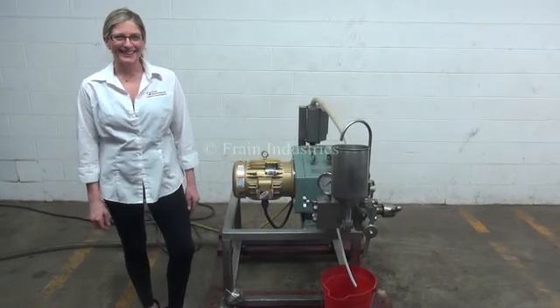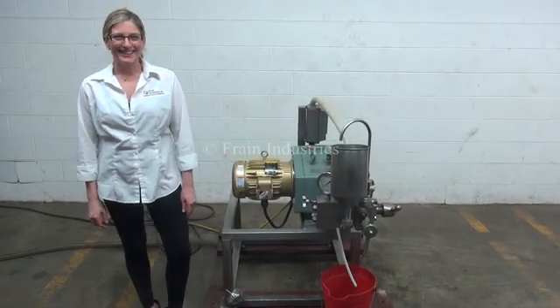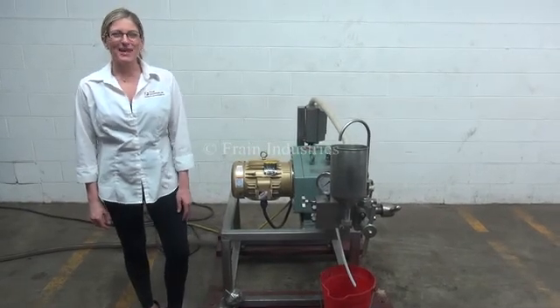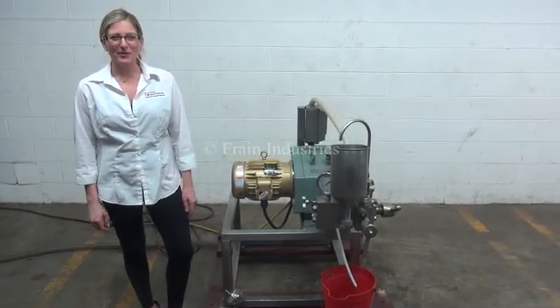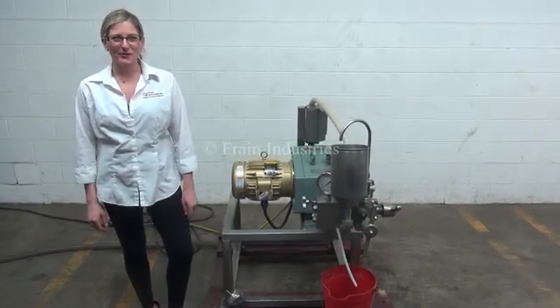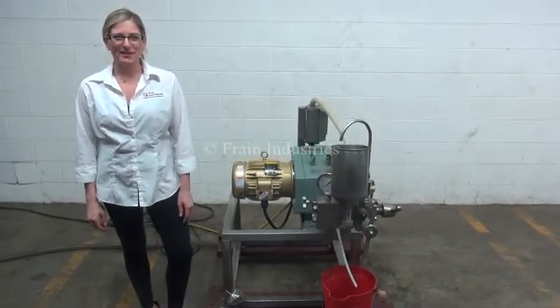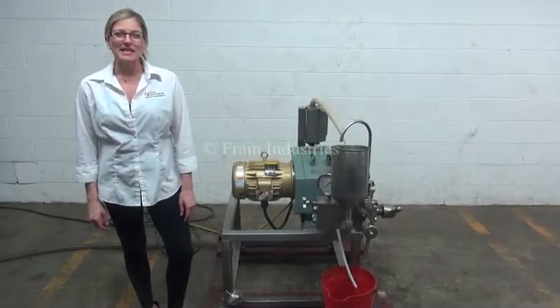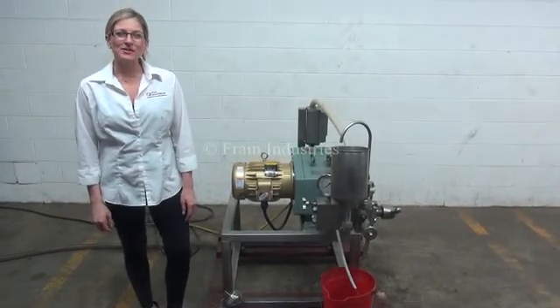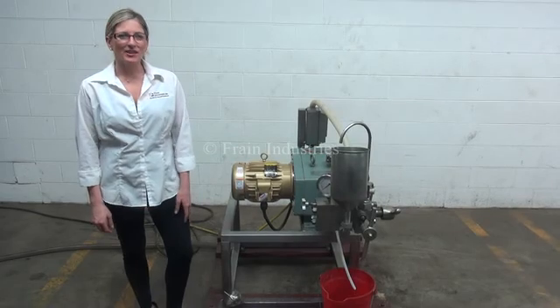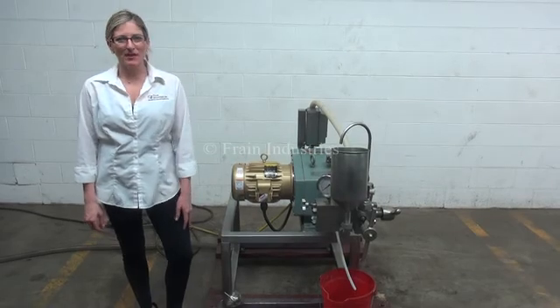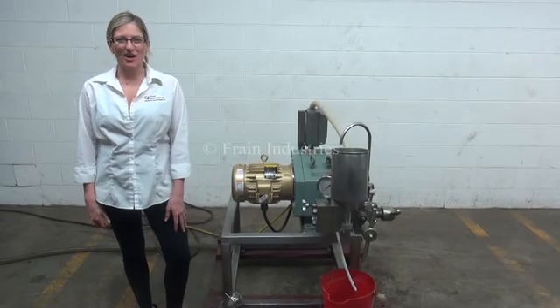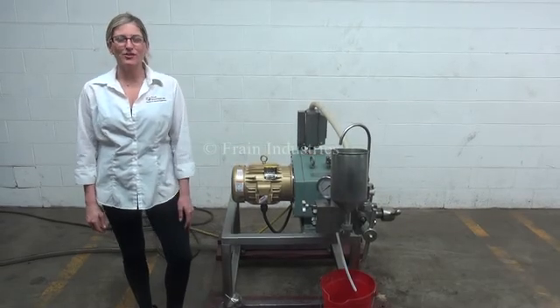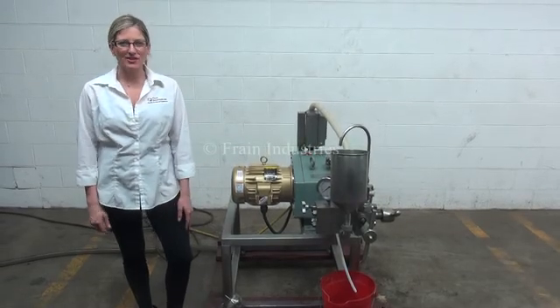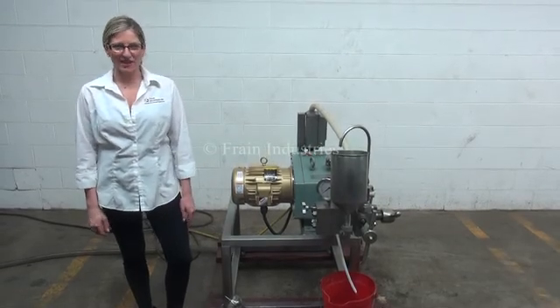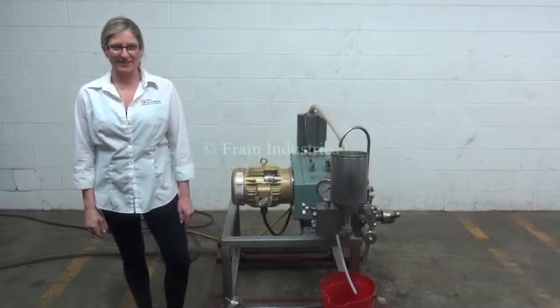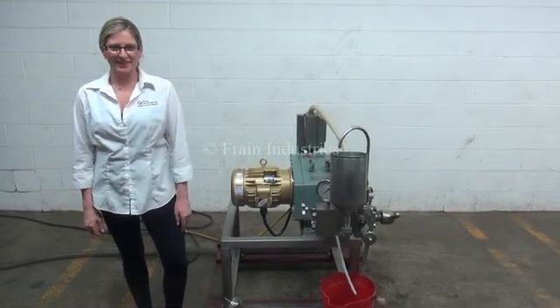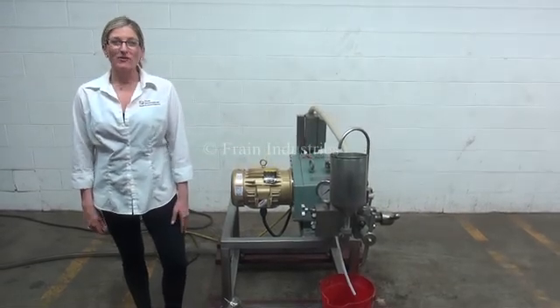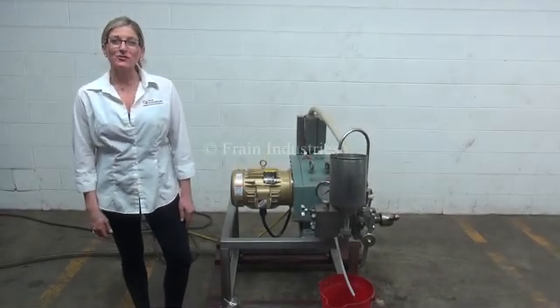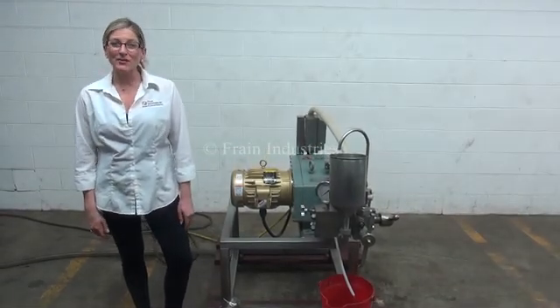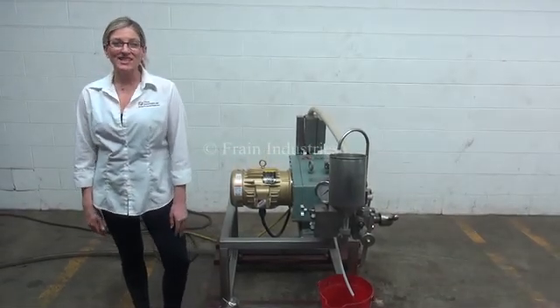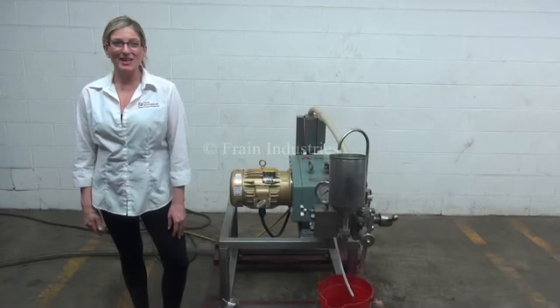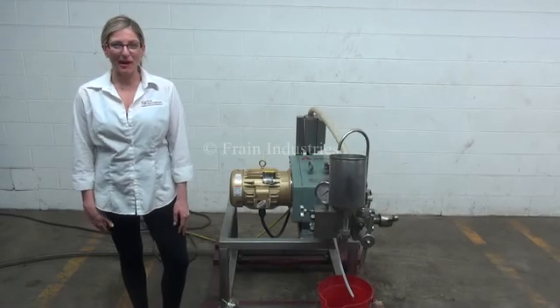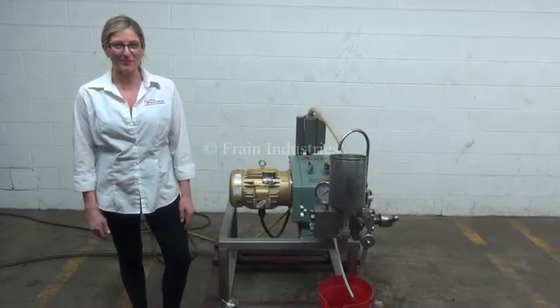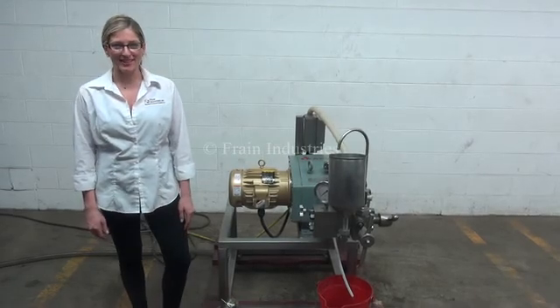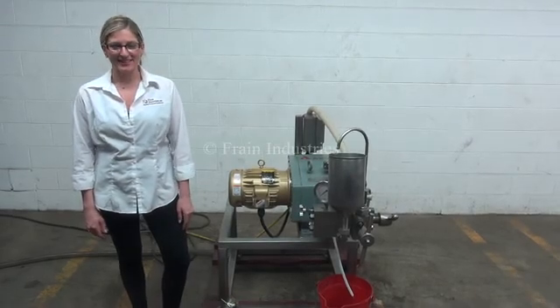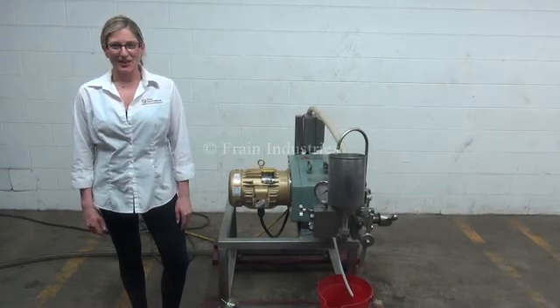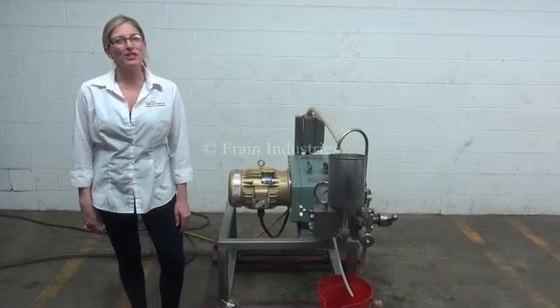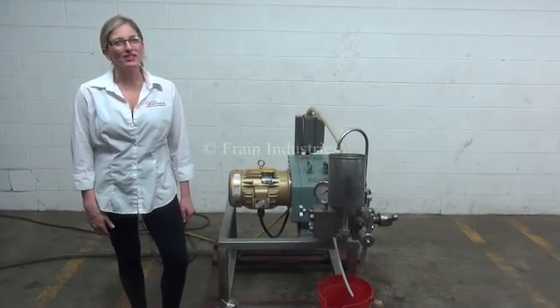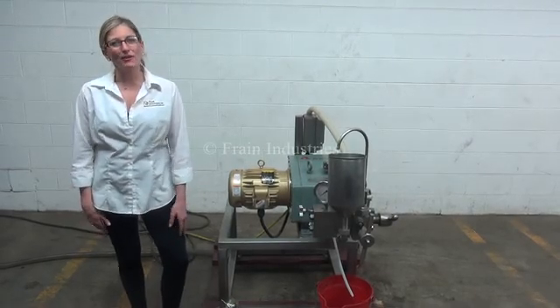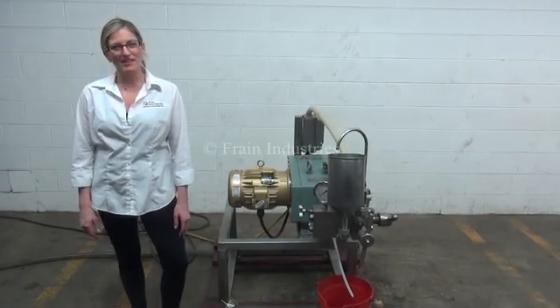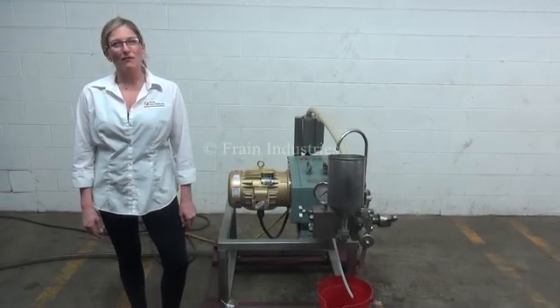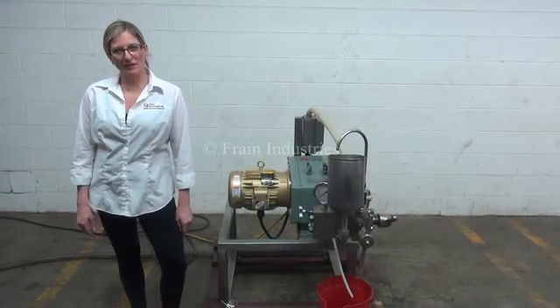Hi, I'm Katie with the Frame Group. Today we're cycling your APV Gallin two-stage homogenizer. We recommend you read the manual in its entirety before powering up the machine. The voltage is currently set to three-phase, 480 volts.